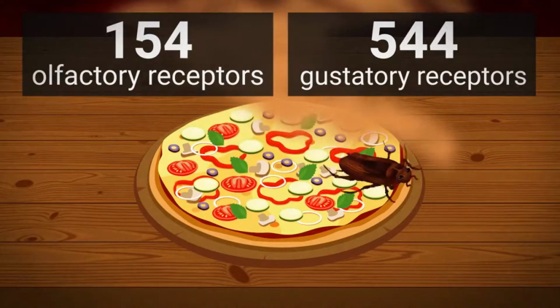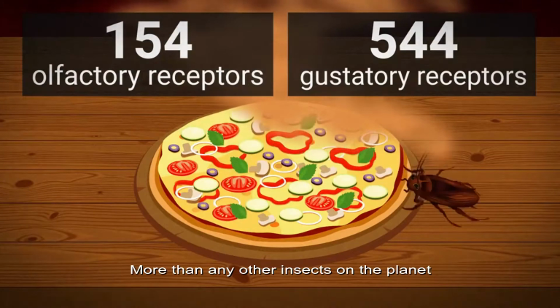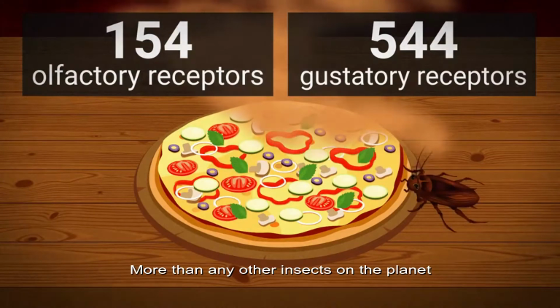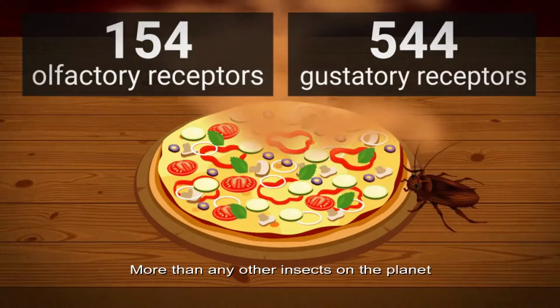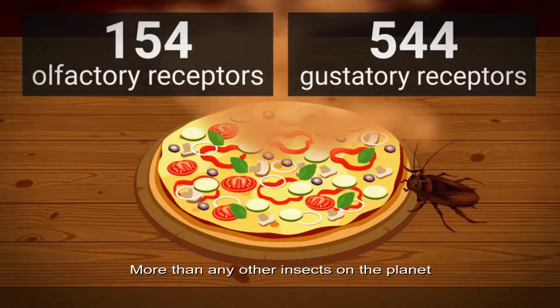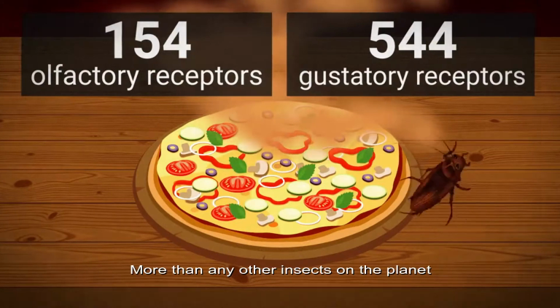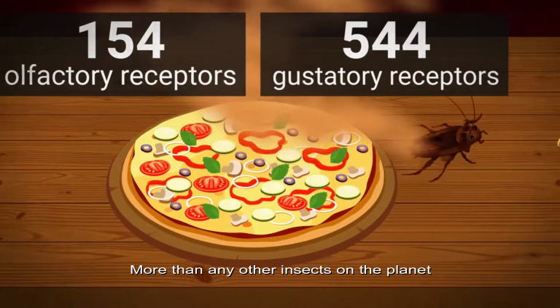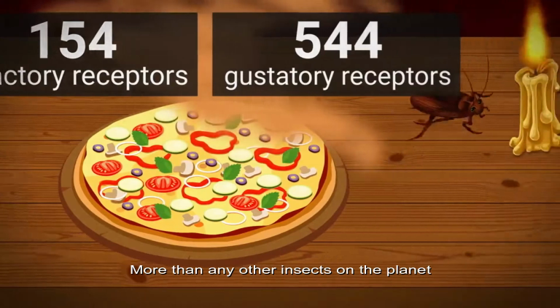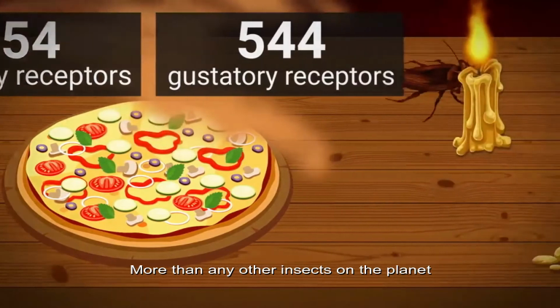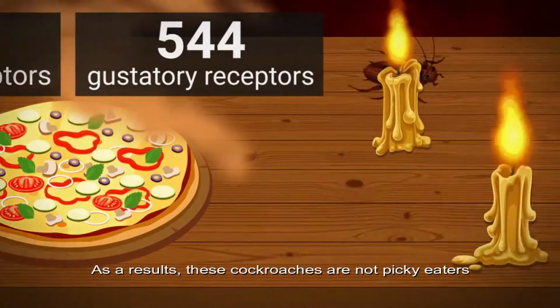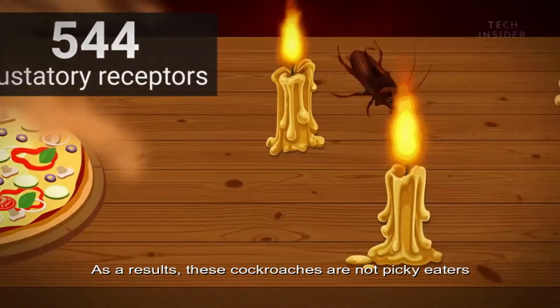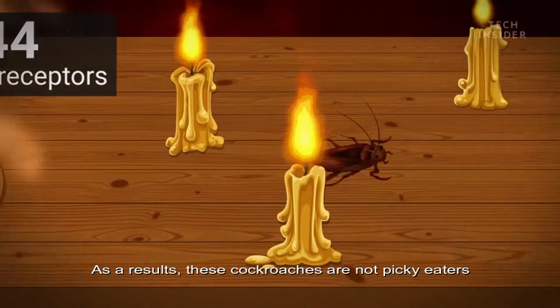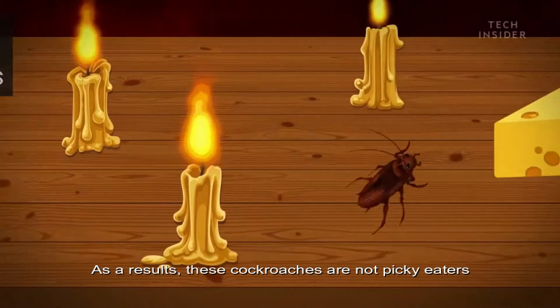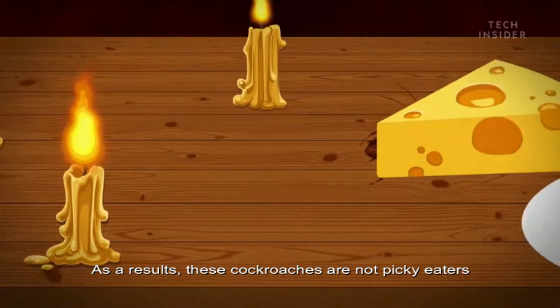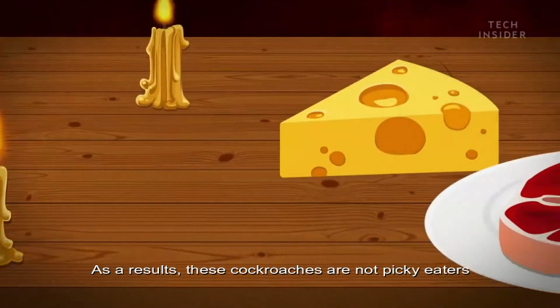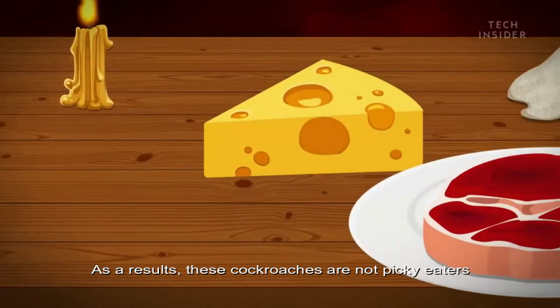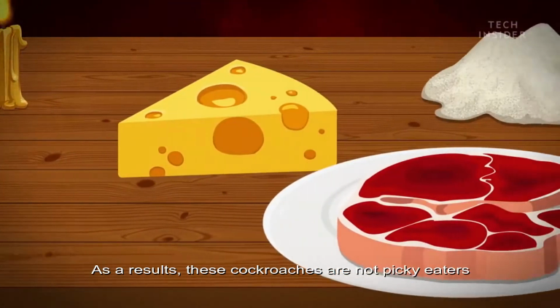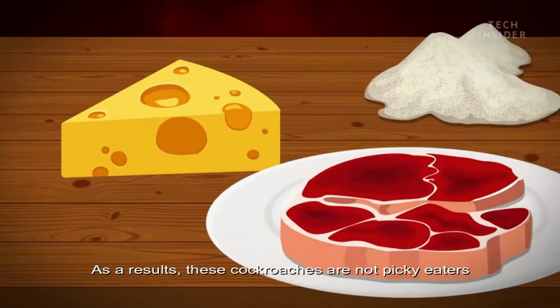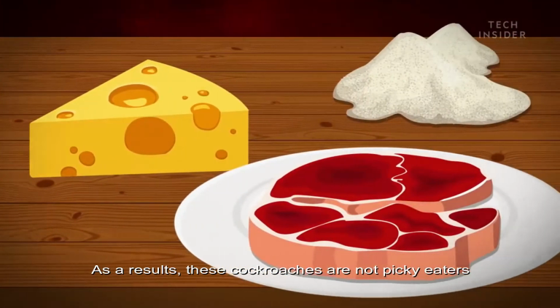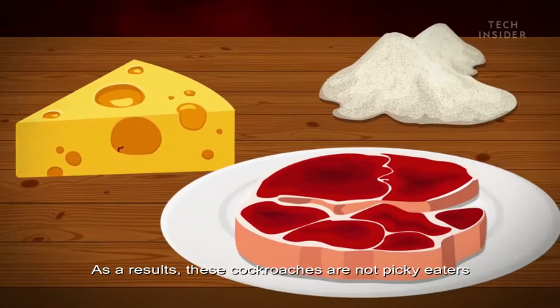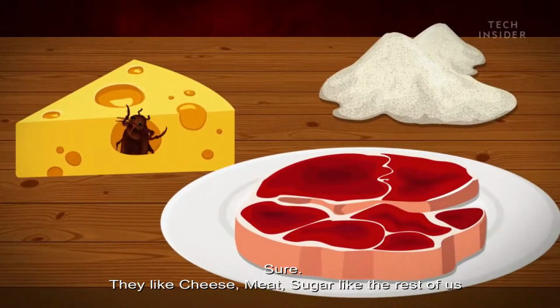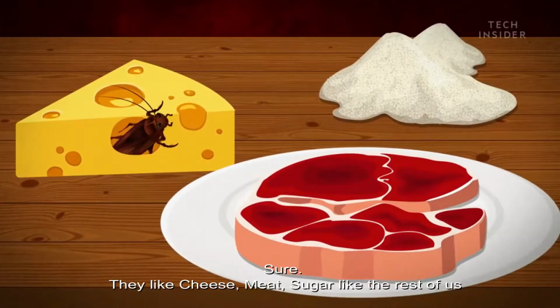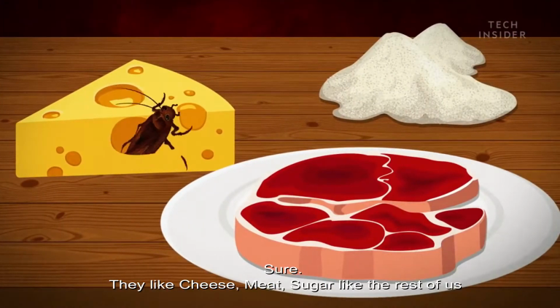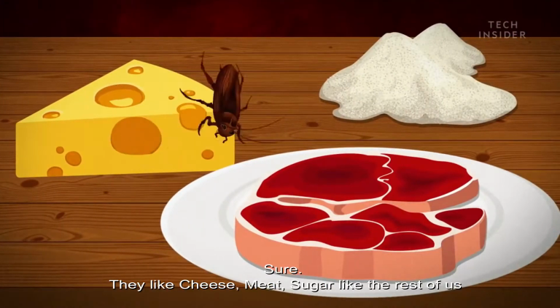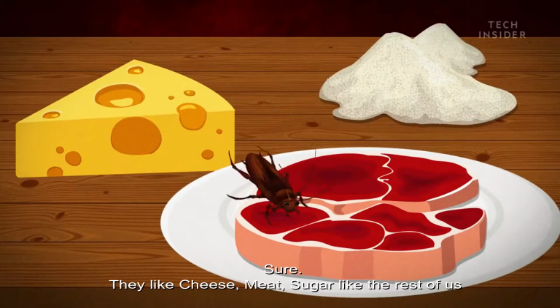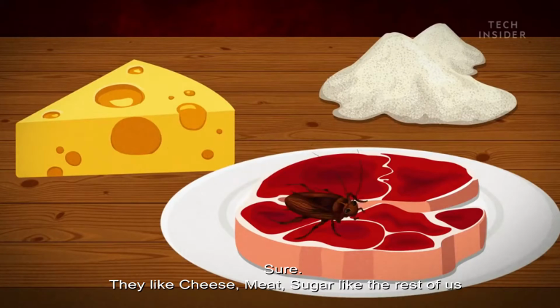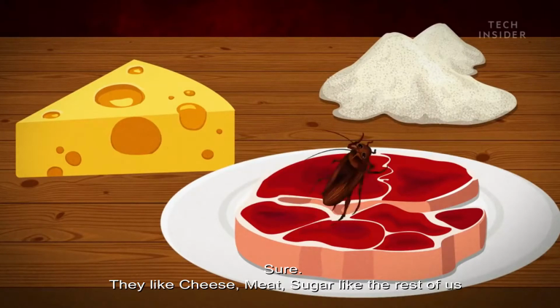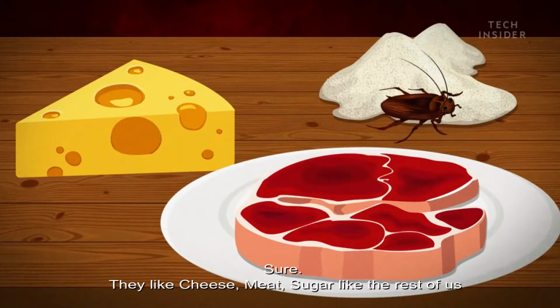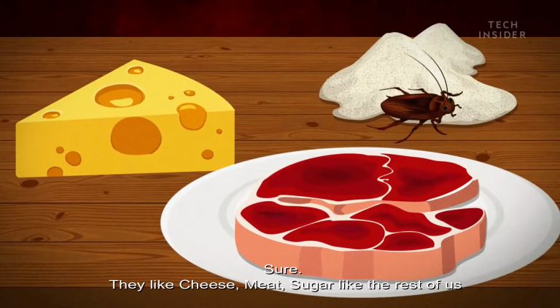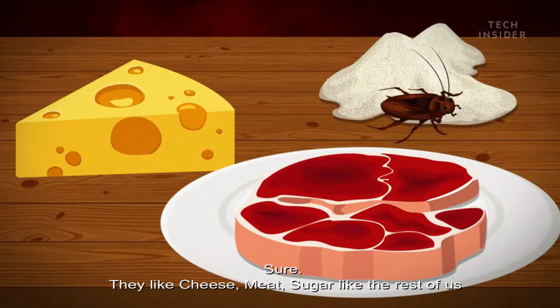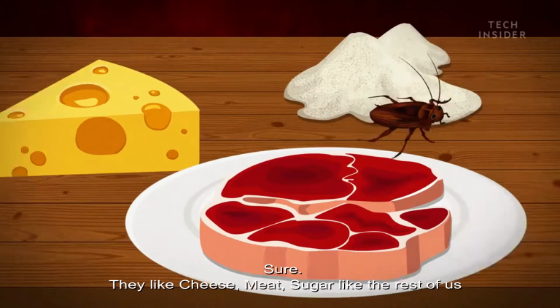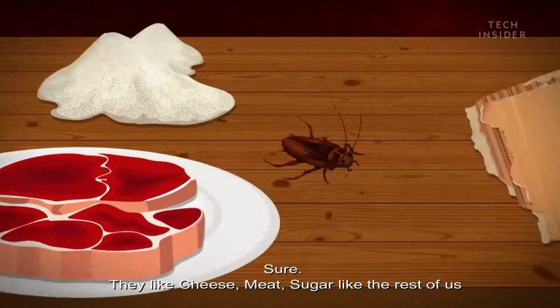More than any other insect on the planet. As a result, these cockroaches are not picky eaters. Sure, they like cheese, meat, and sugar like the rest of us.